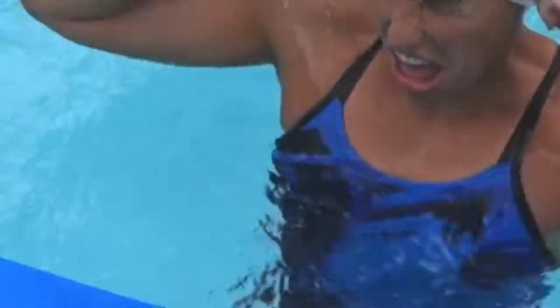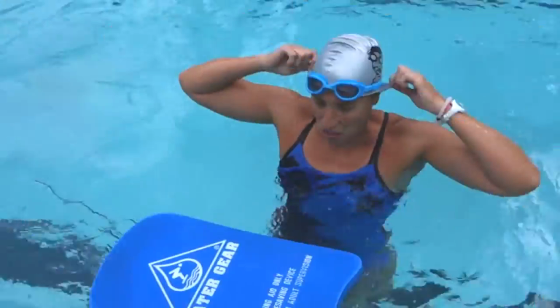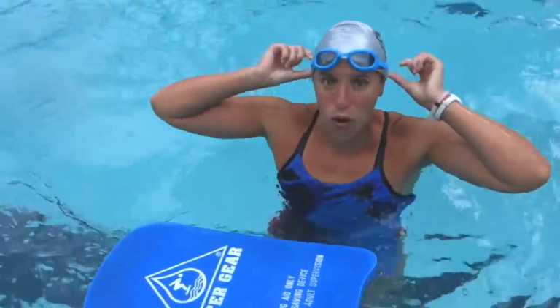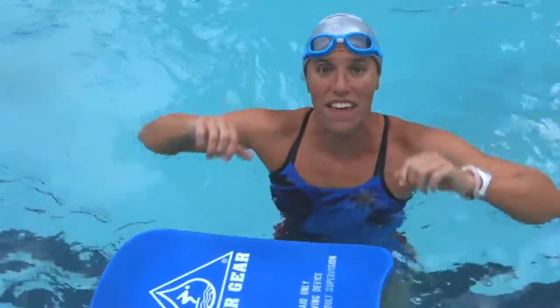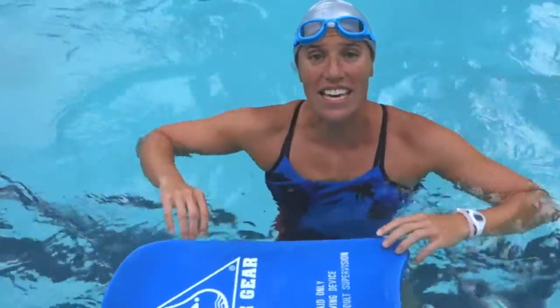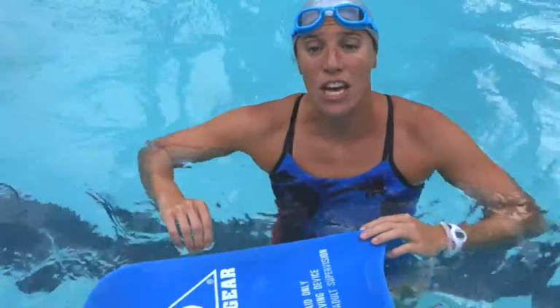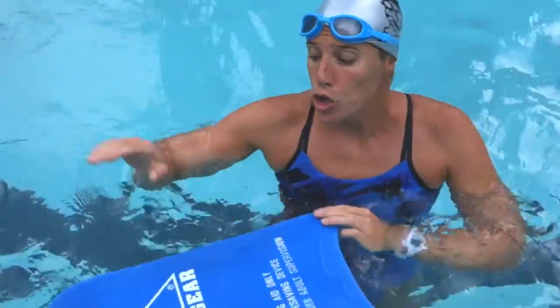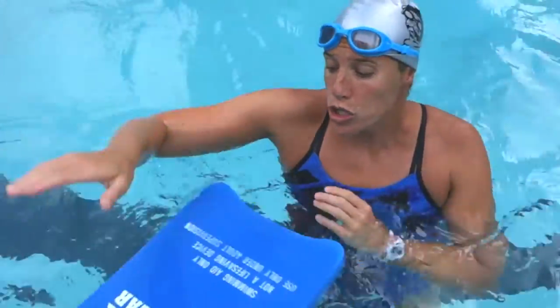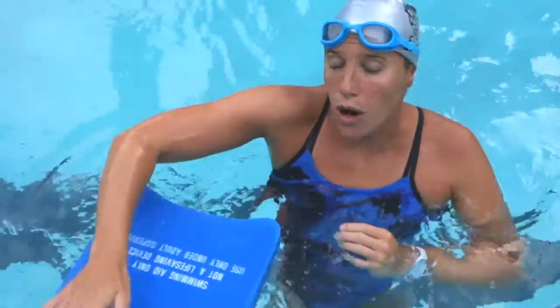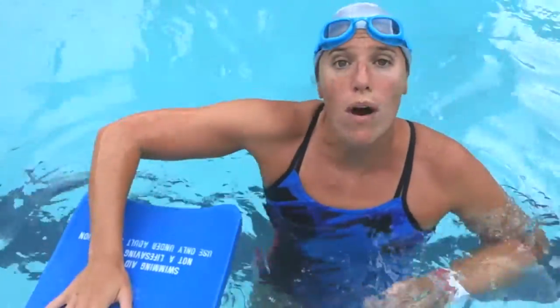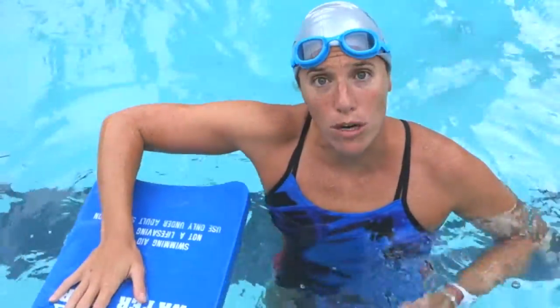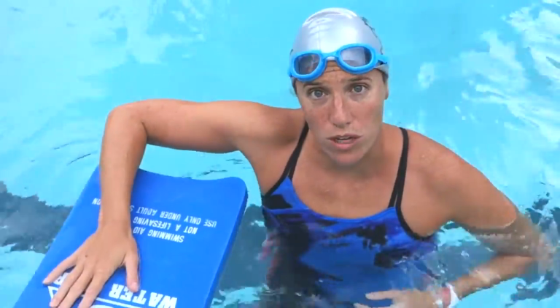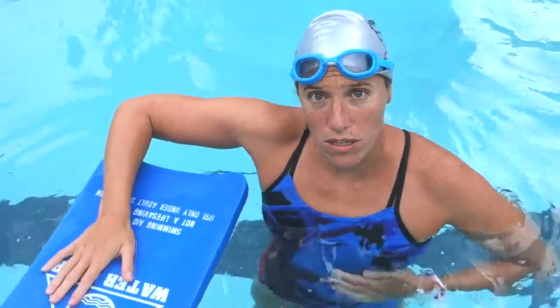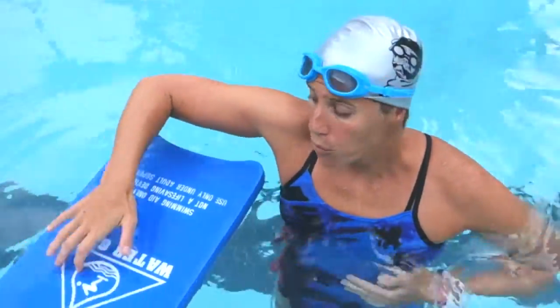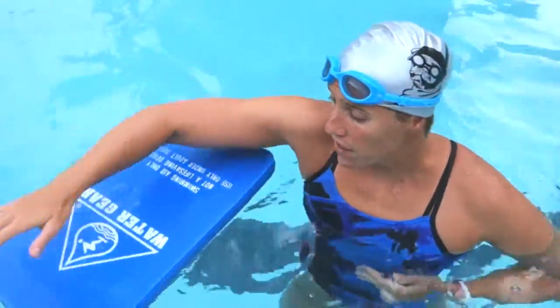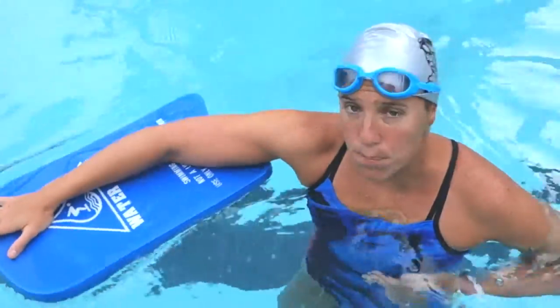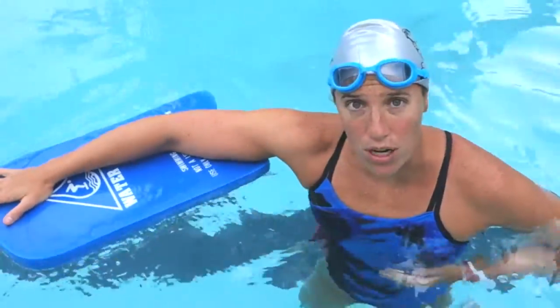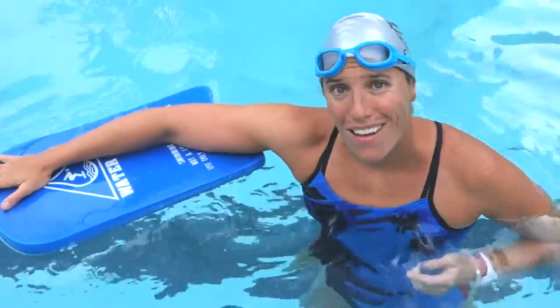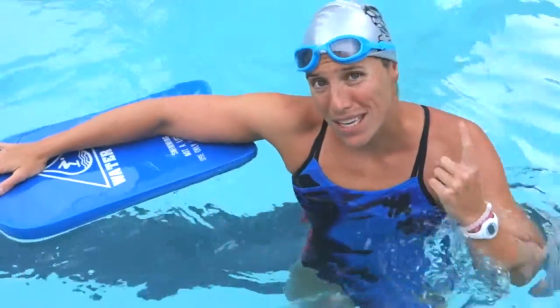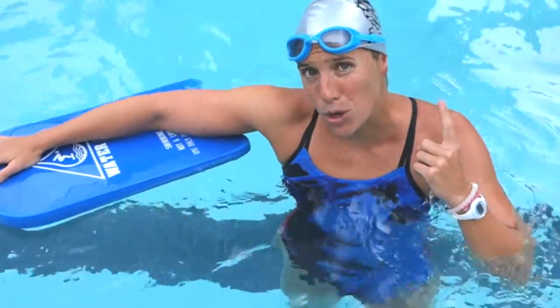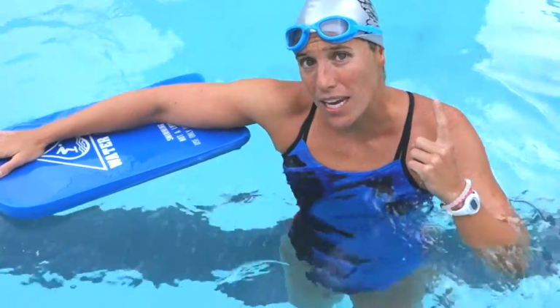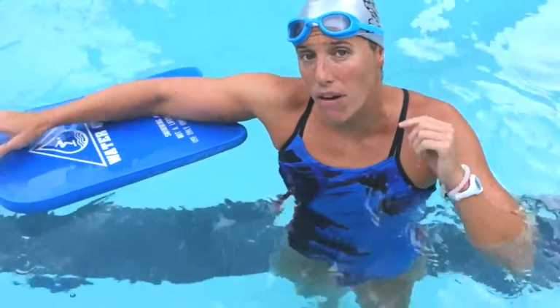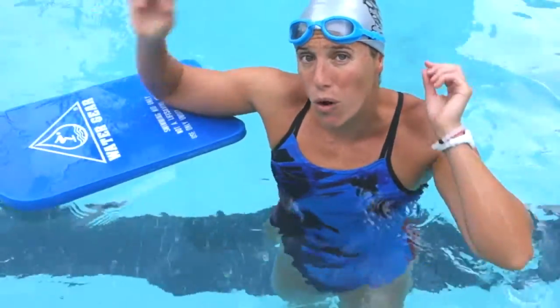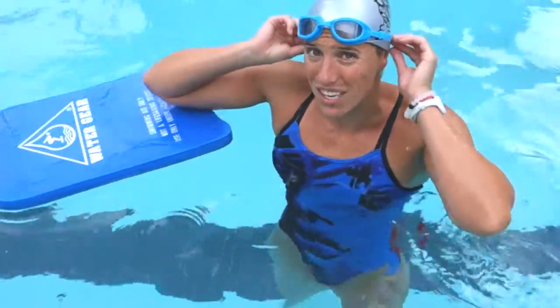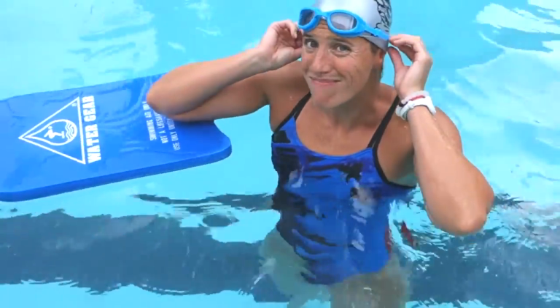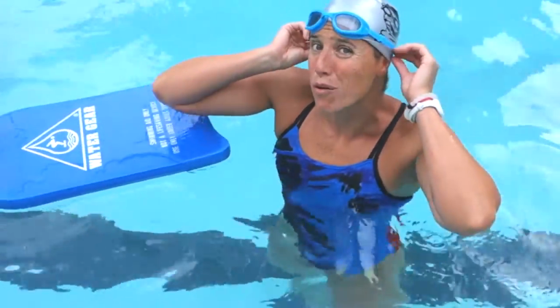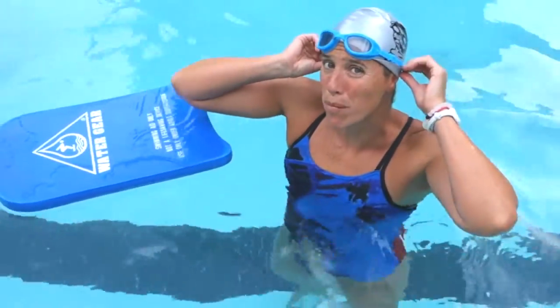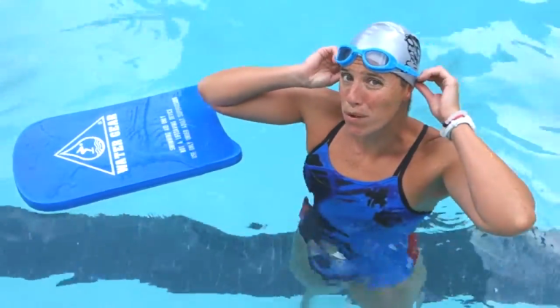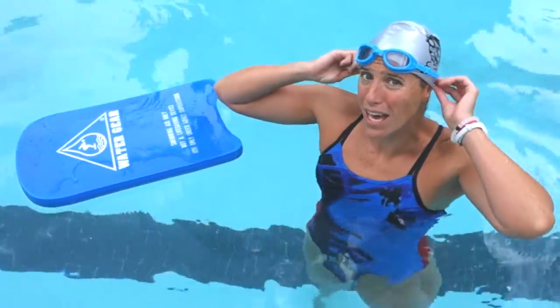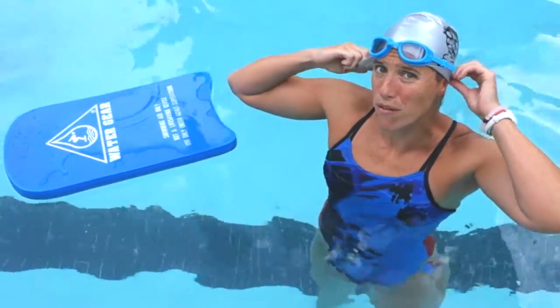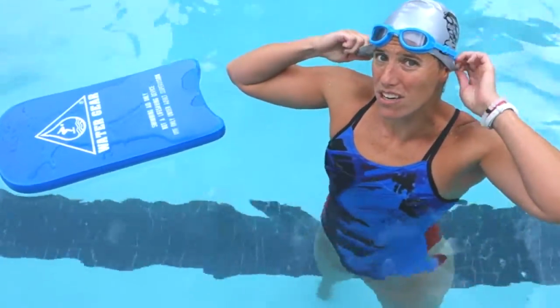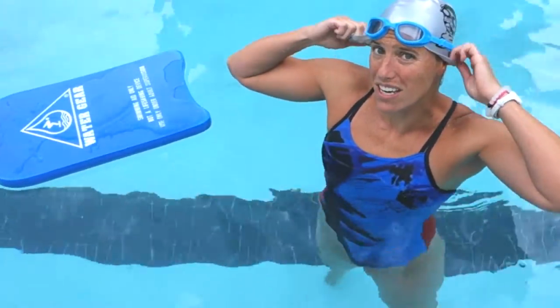The fourth thing is you can do a one-arm drill with a kickboard, but keep your head above the water. Remember to put the cap over your ears.